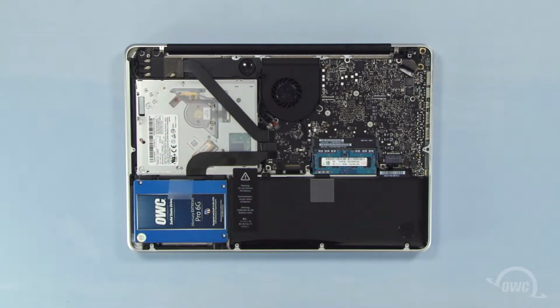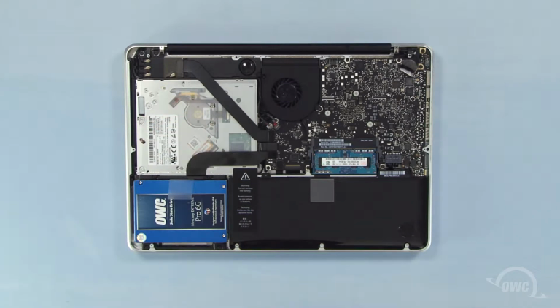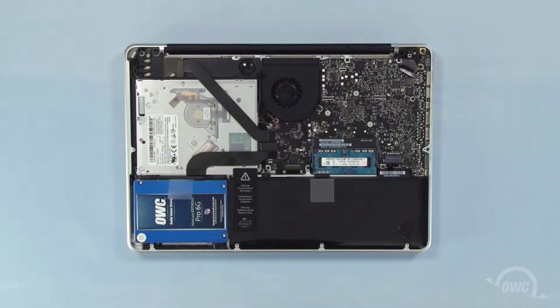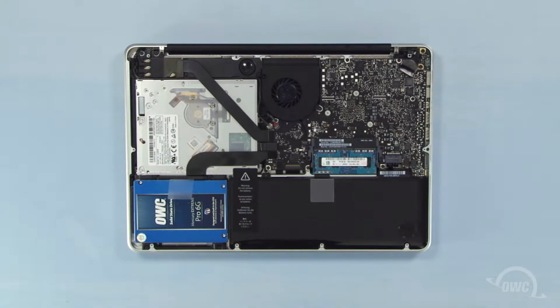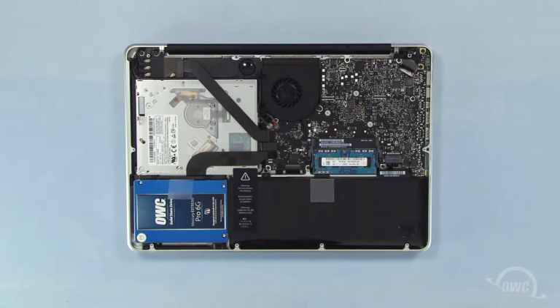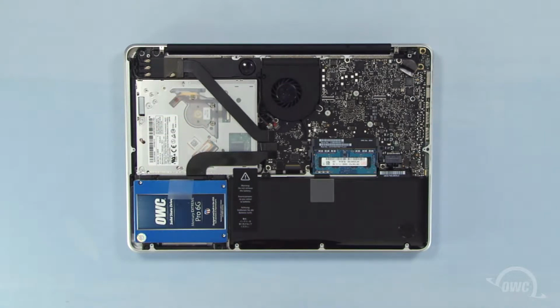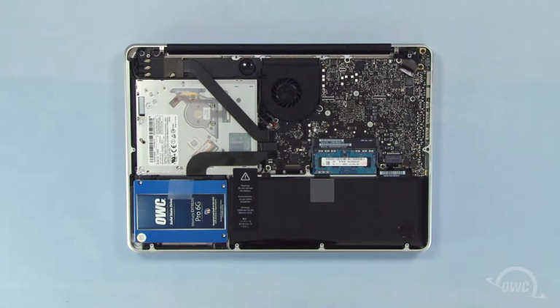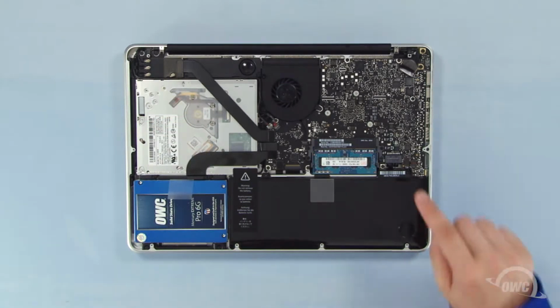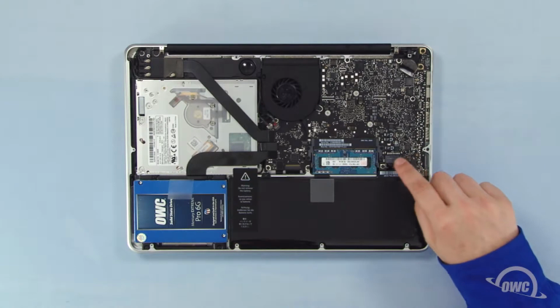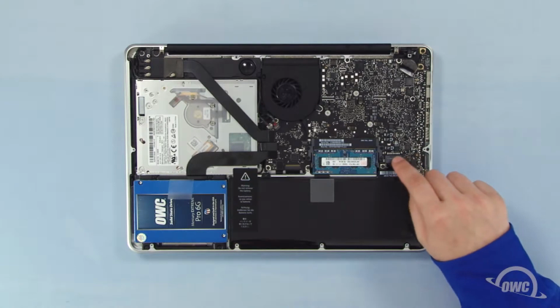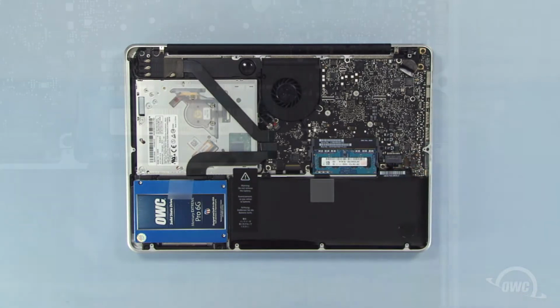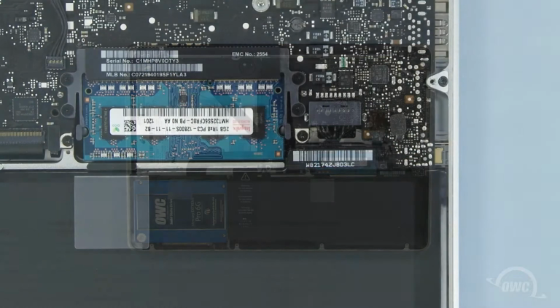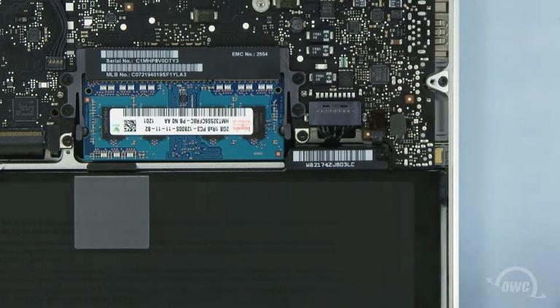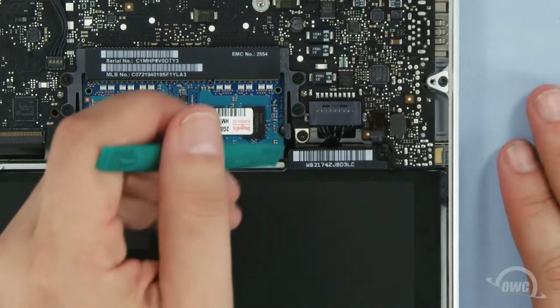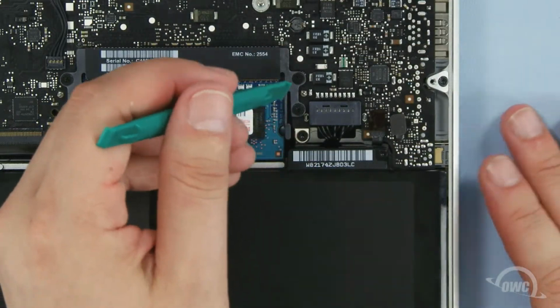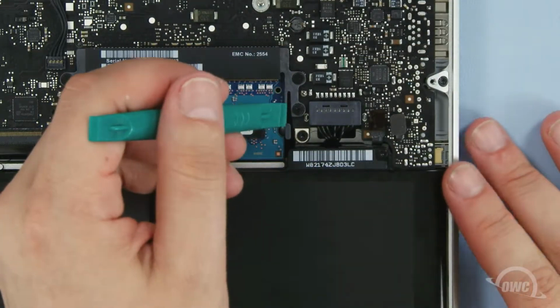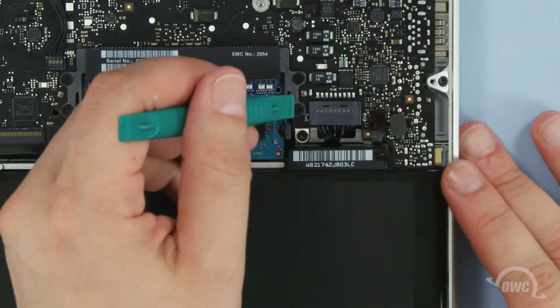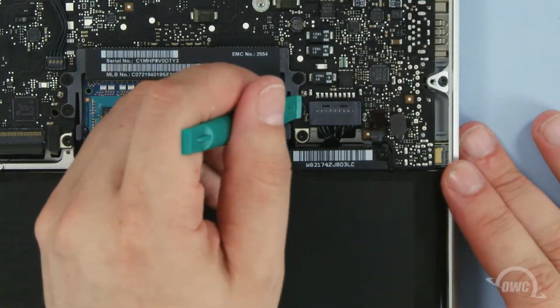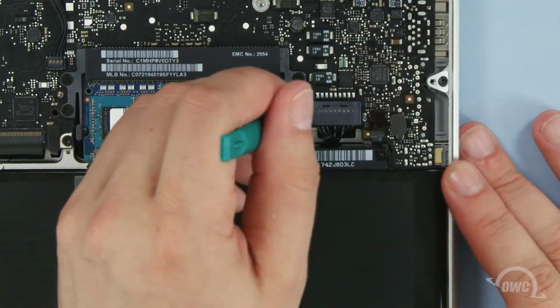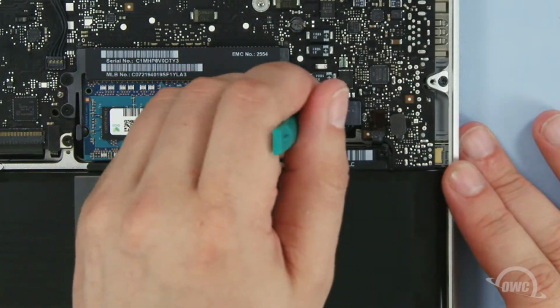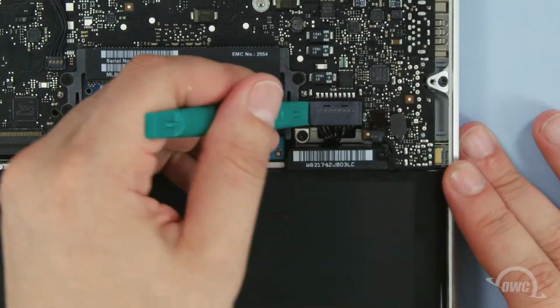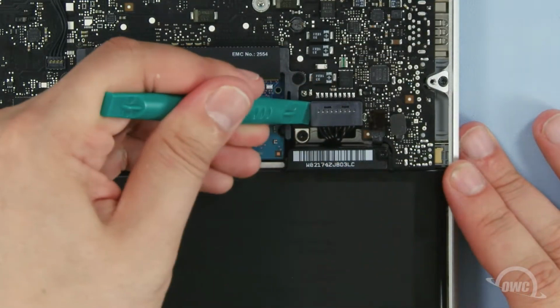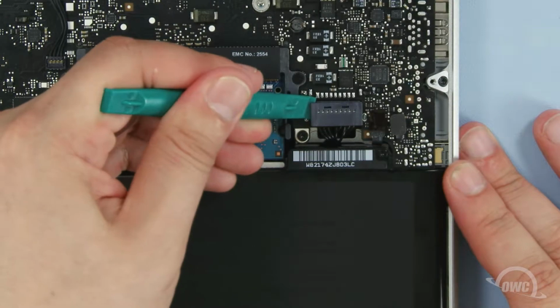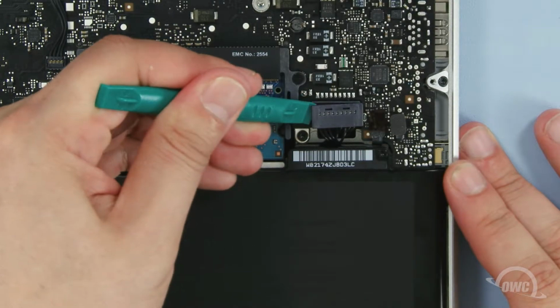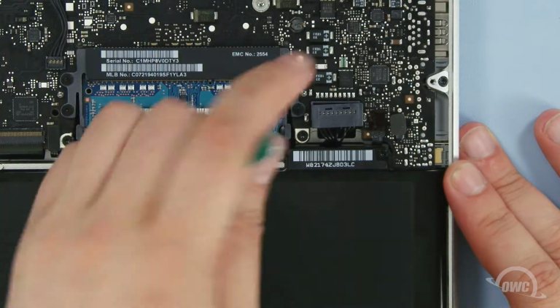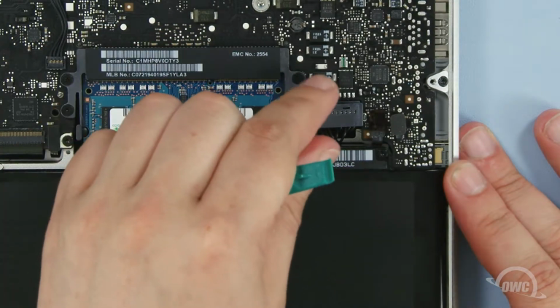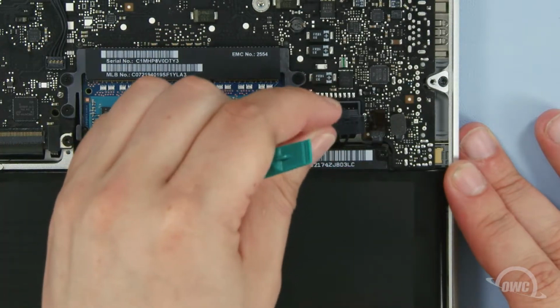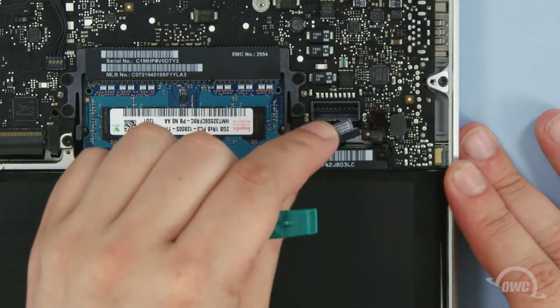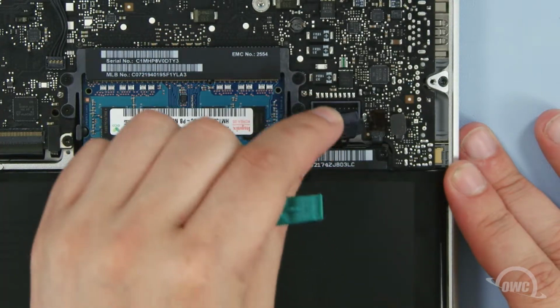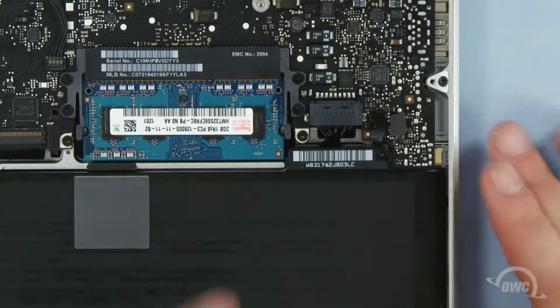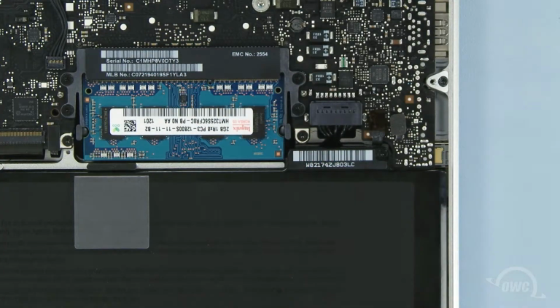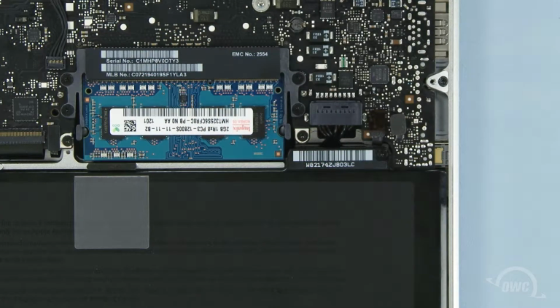First, though, we need to disconnect the battery connector, which is located here. Use a nylon pry tool to gently lift the connector free from the logic board. Once it's disconnected, we can then safely remove the optical drive.